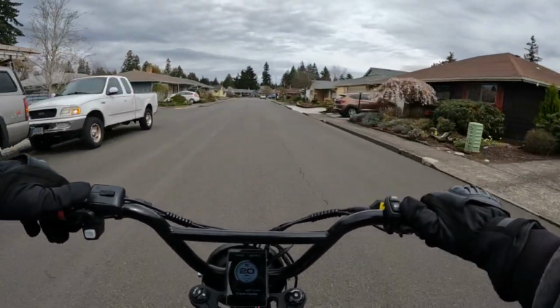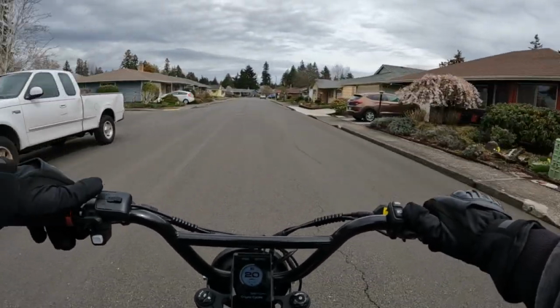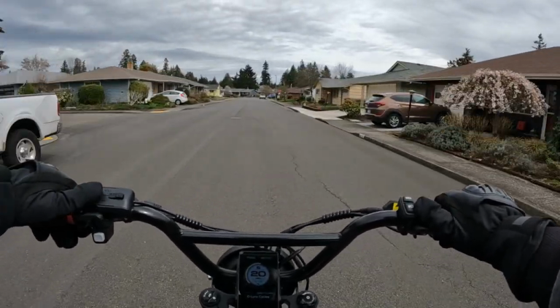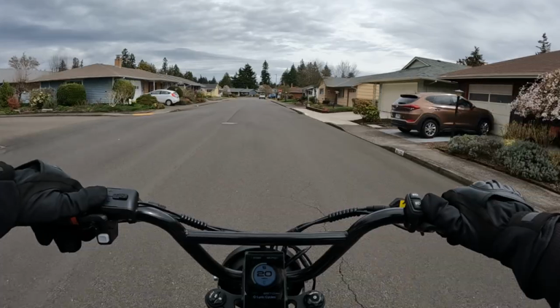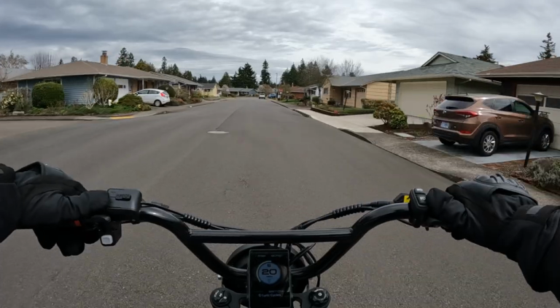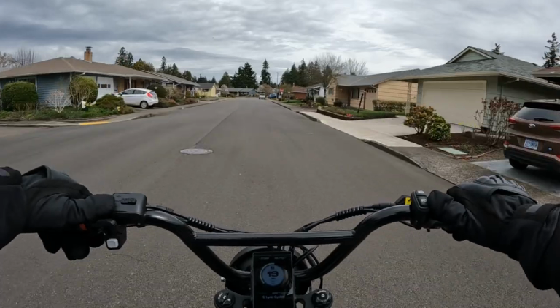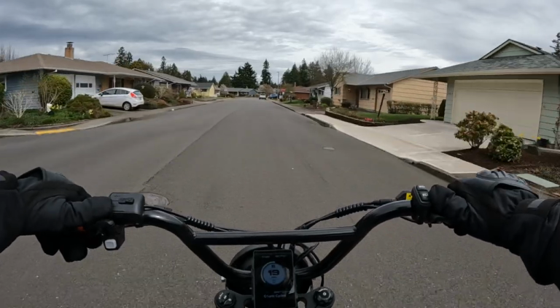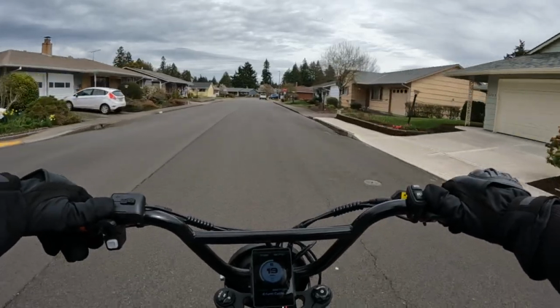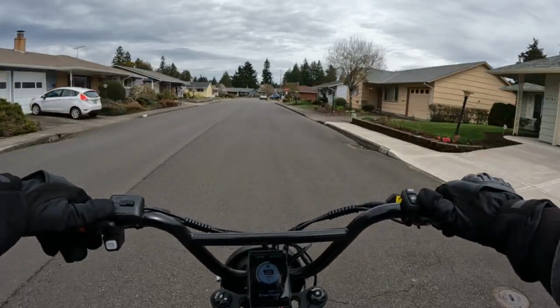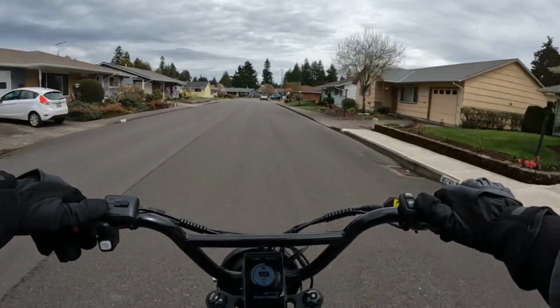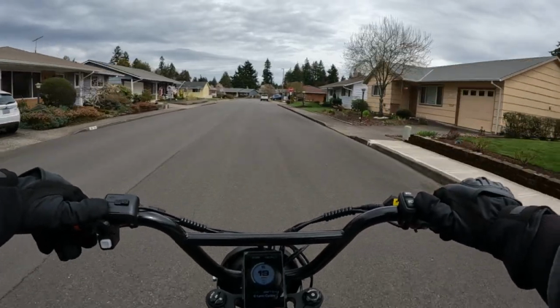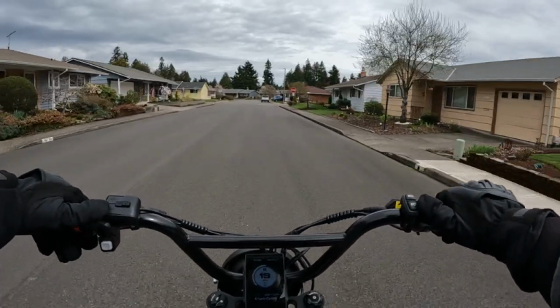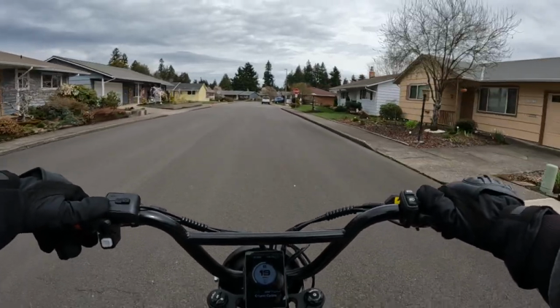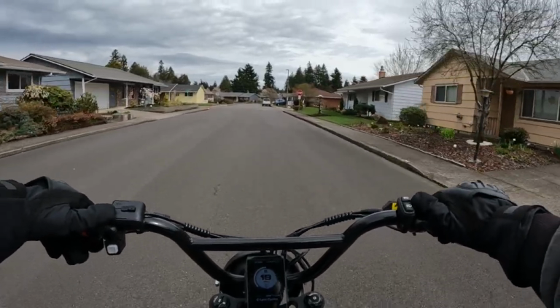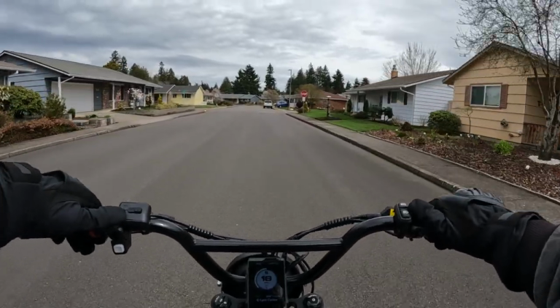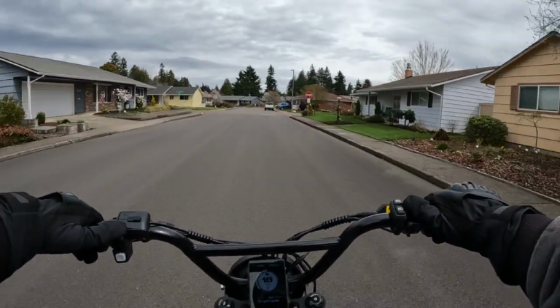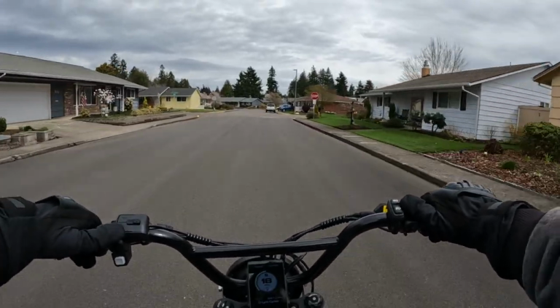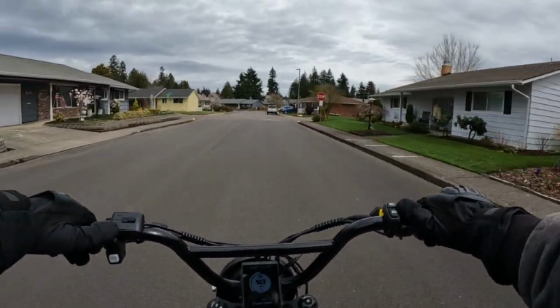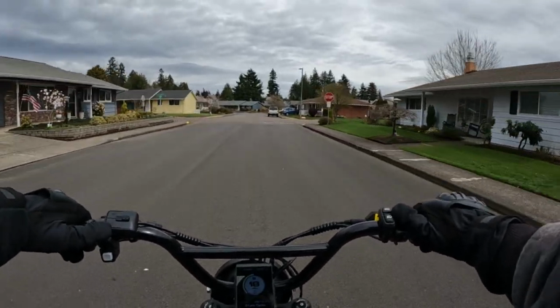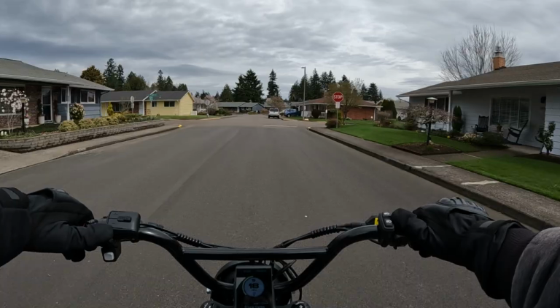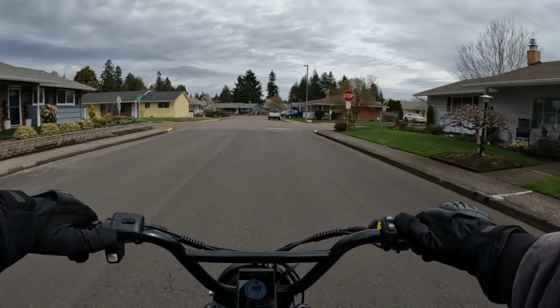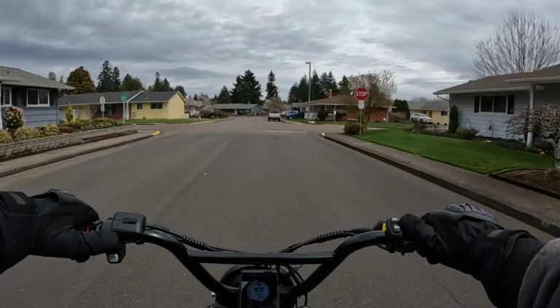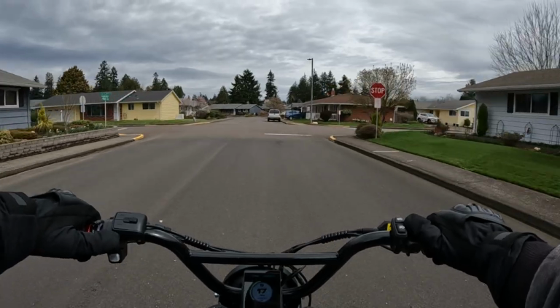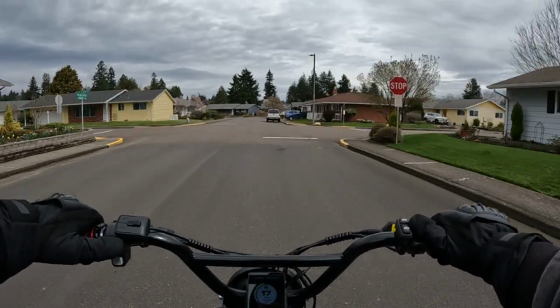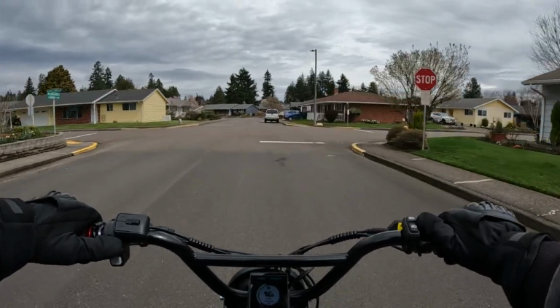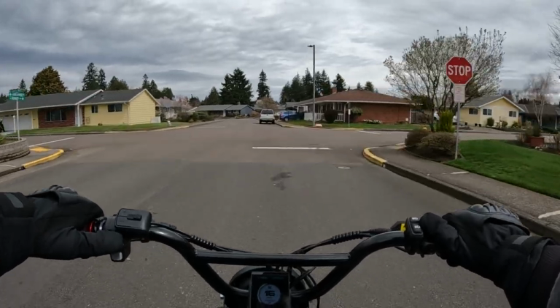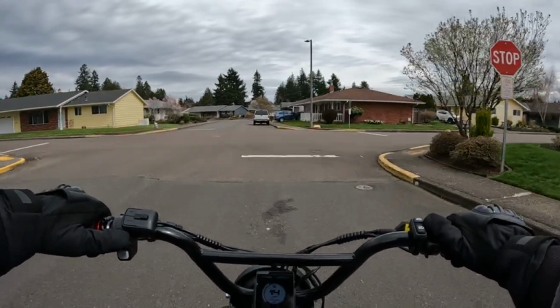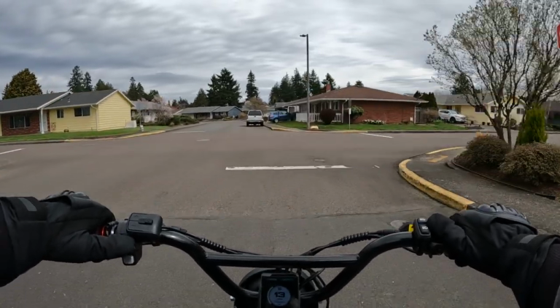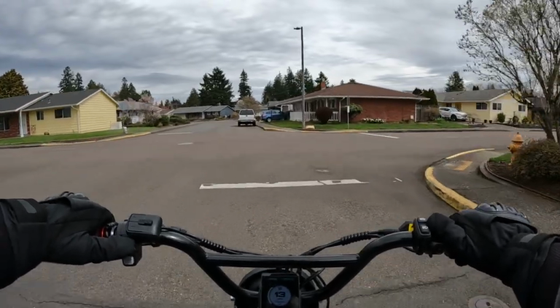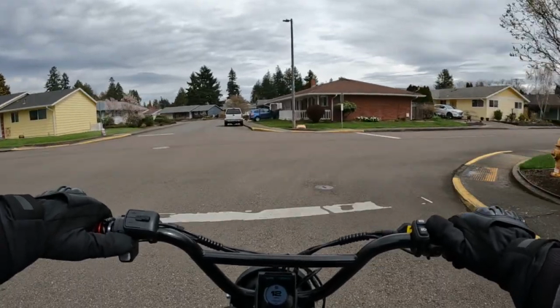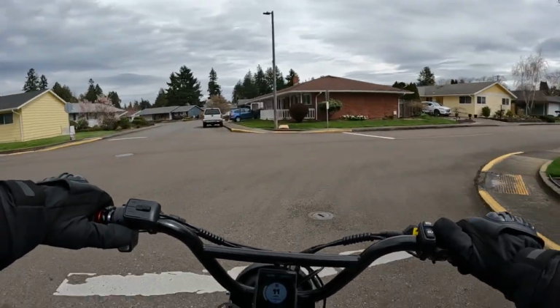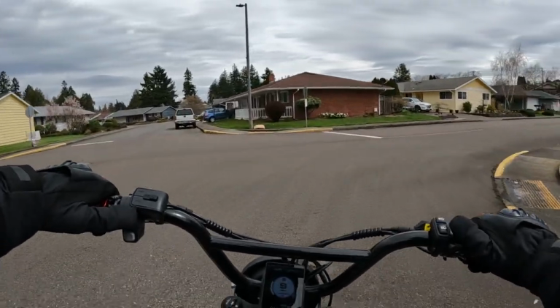This is just my word, but in my opinion this is an awesome, awesome bike.